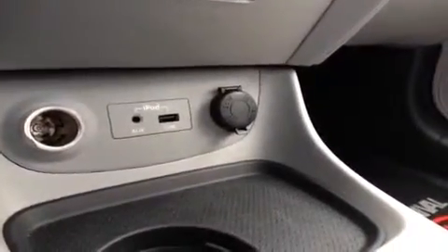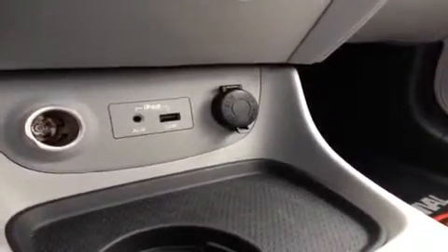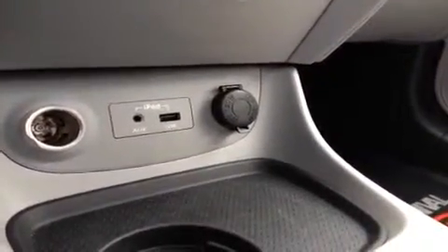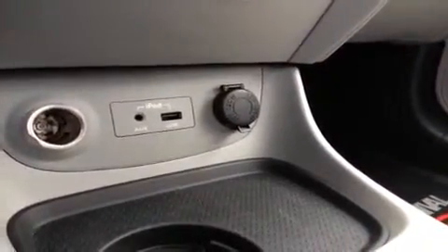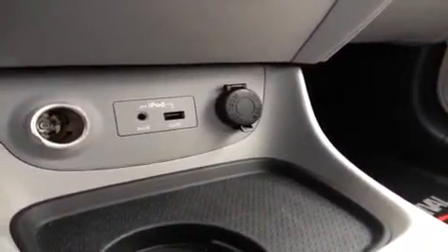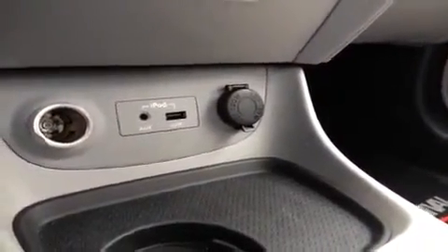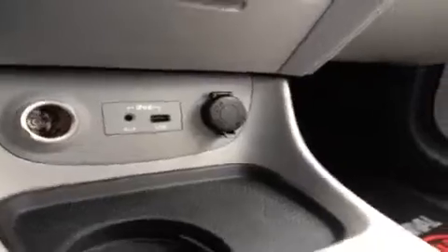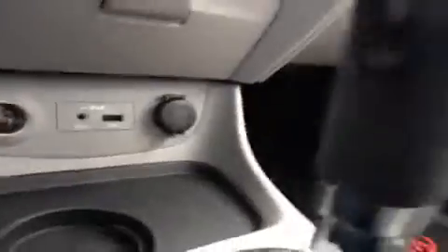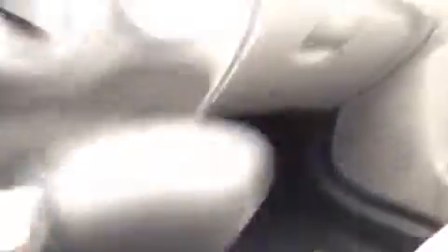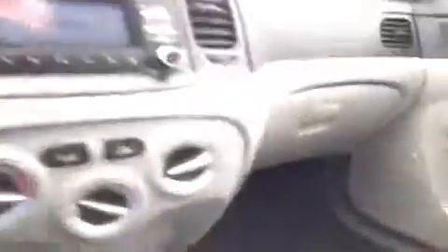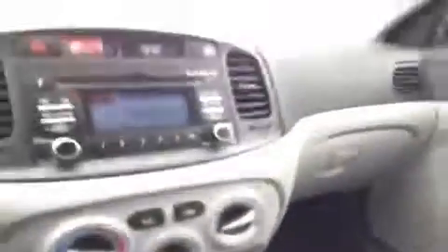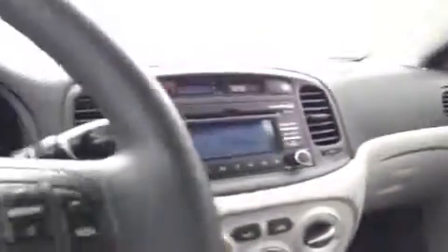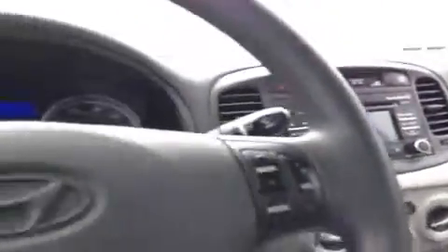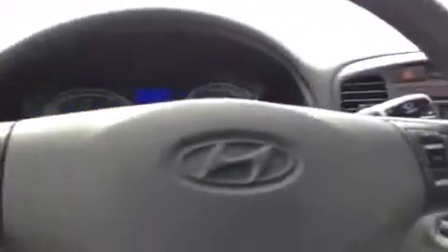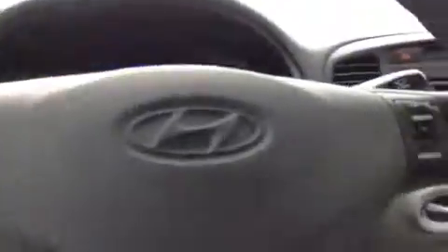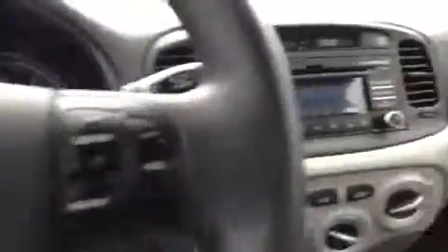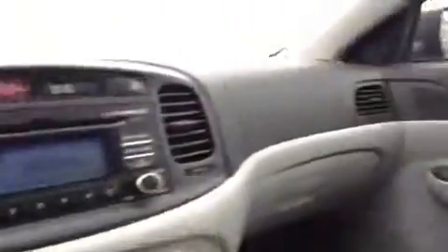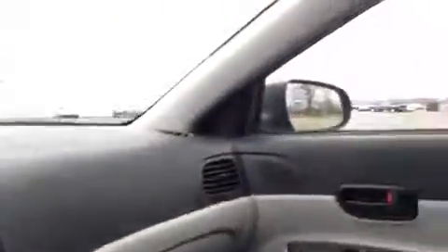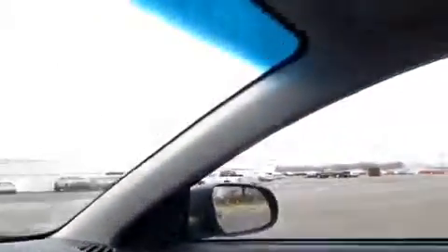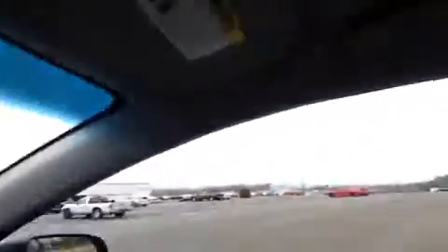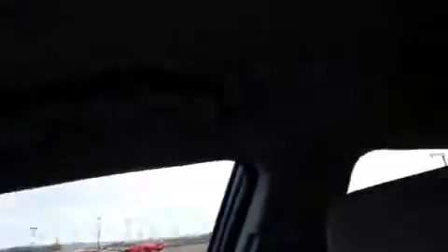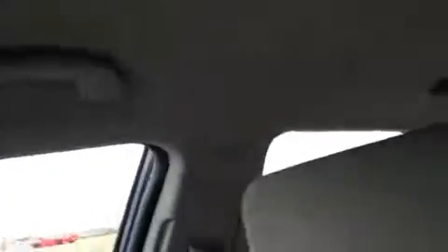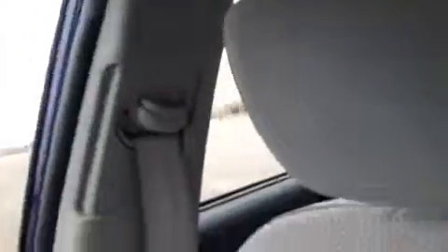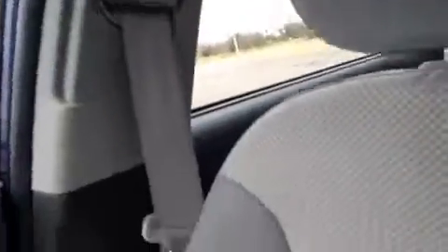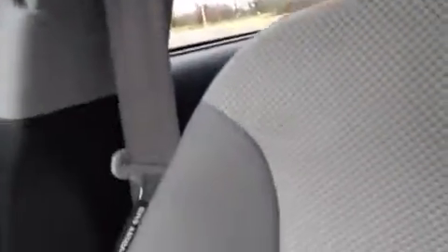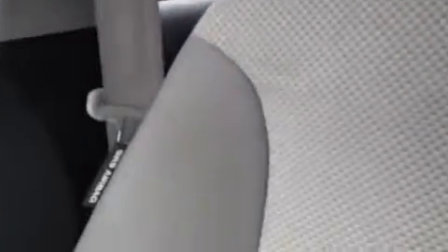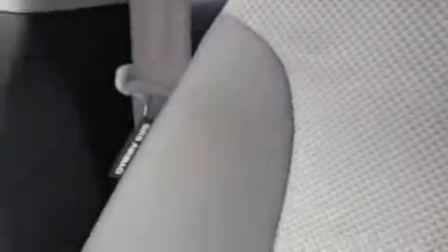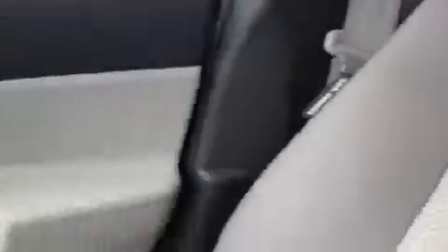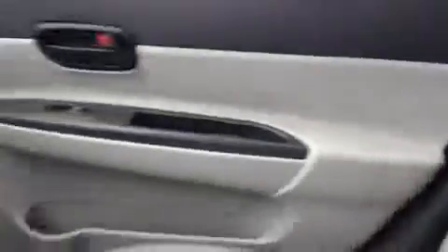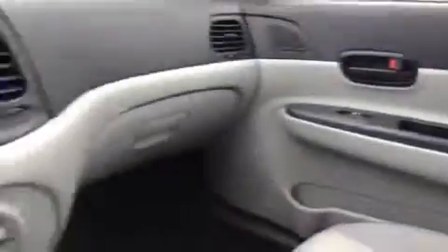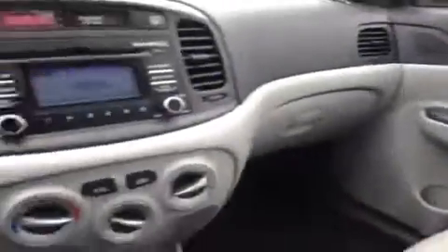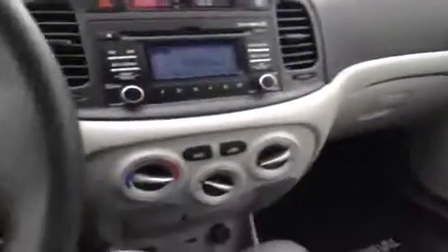We have two 12-volt power outlets to keep everything energized as you go. And as far as safety is concerned, we have airbags all over the place — the normal front ones, front curtain, side curtain, and side impact airbags built into the seat to keep you, your friends and family safe.